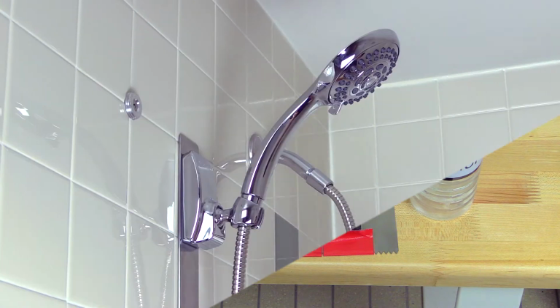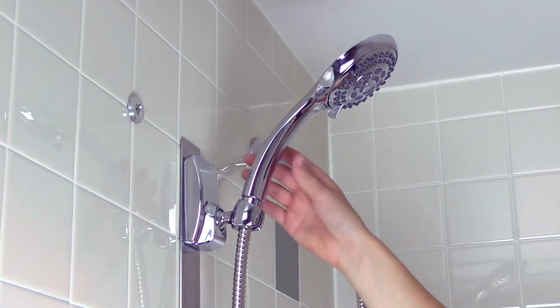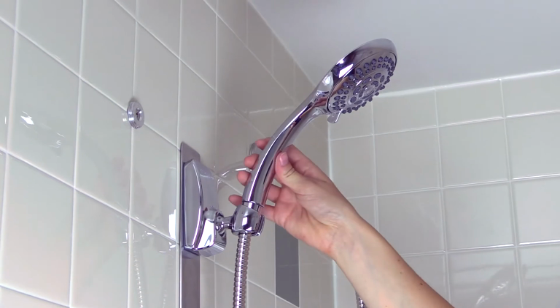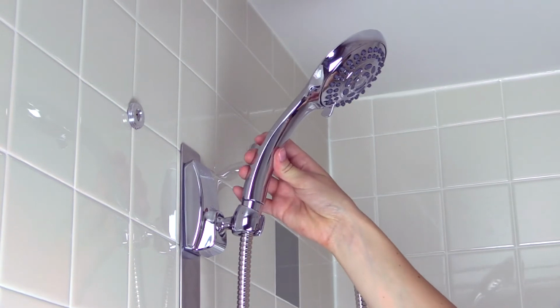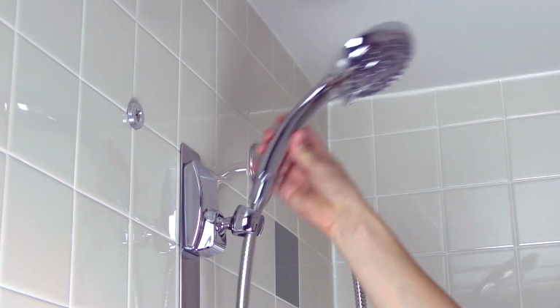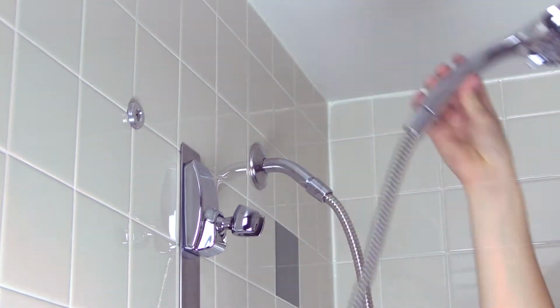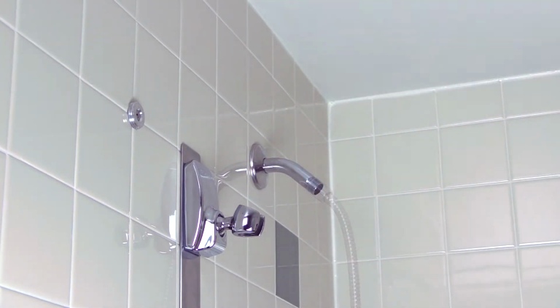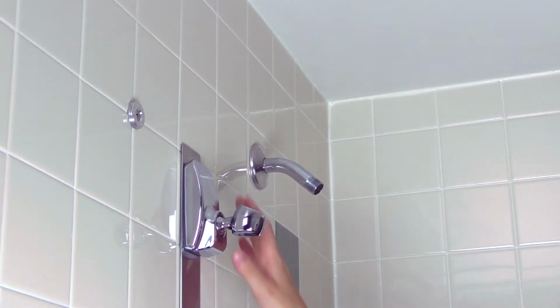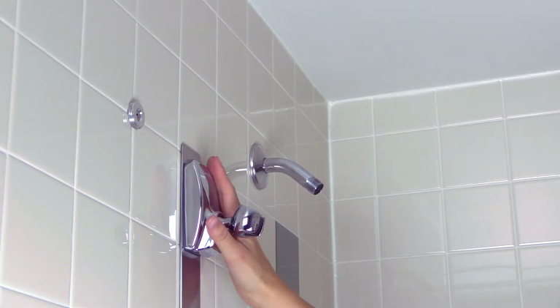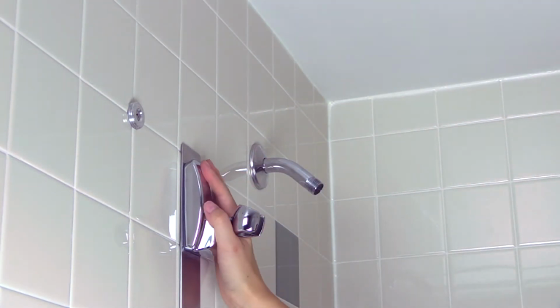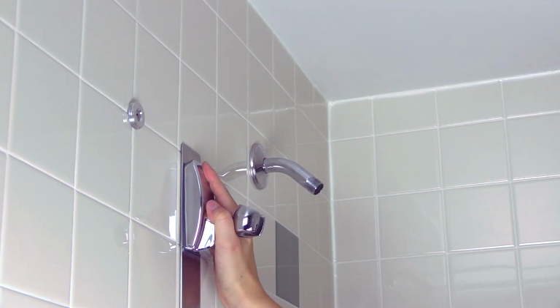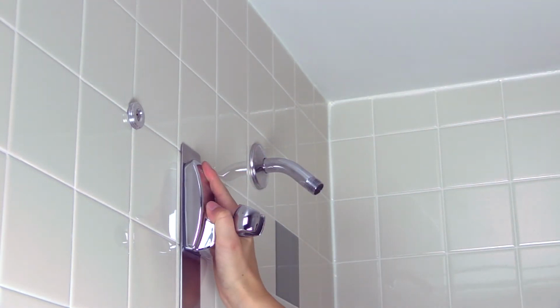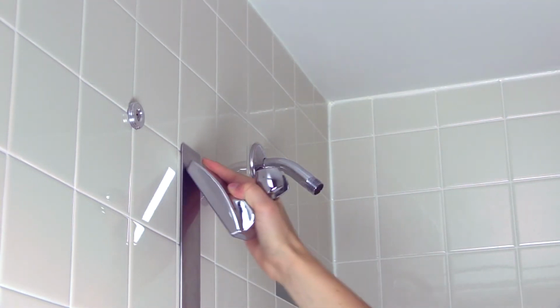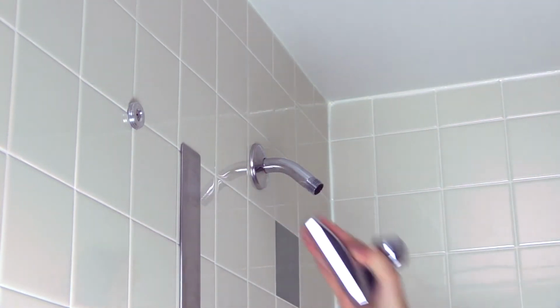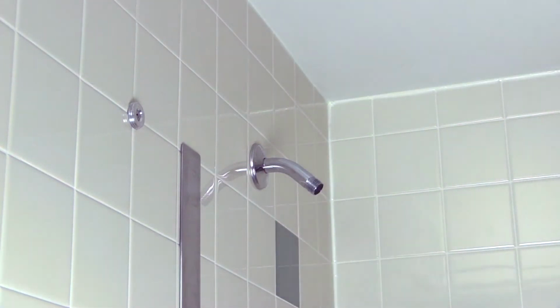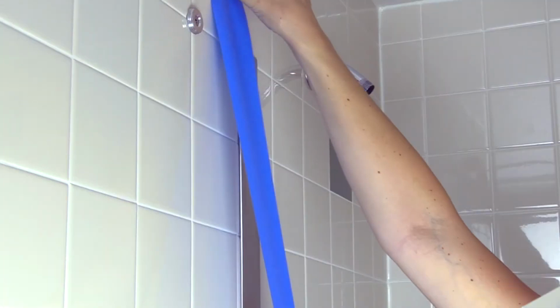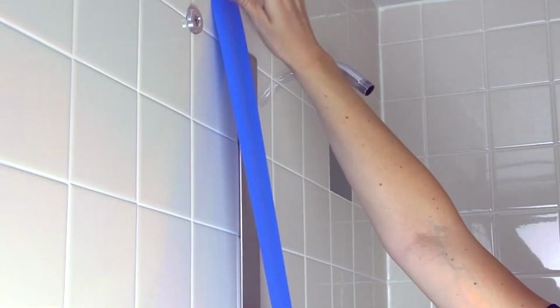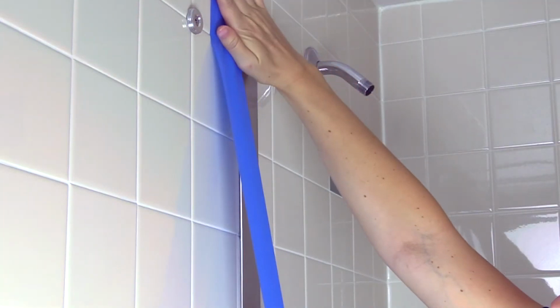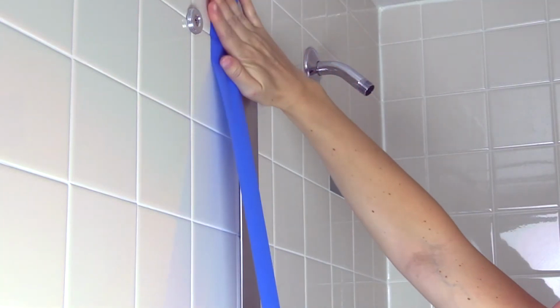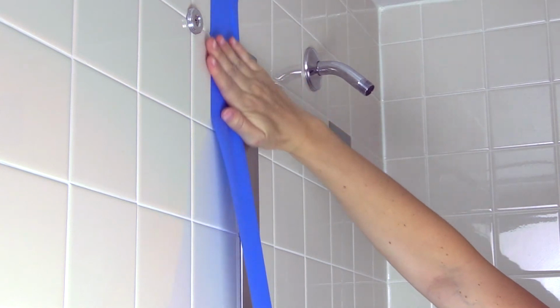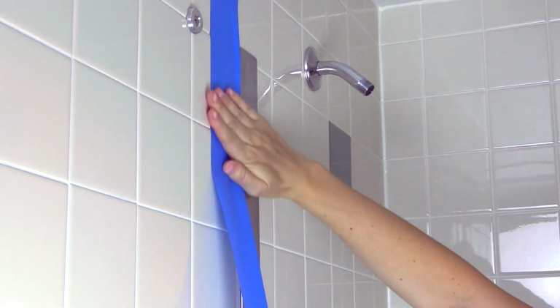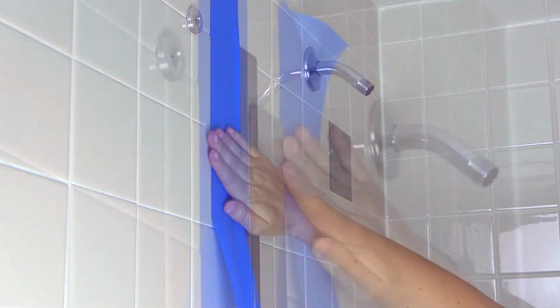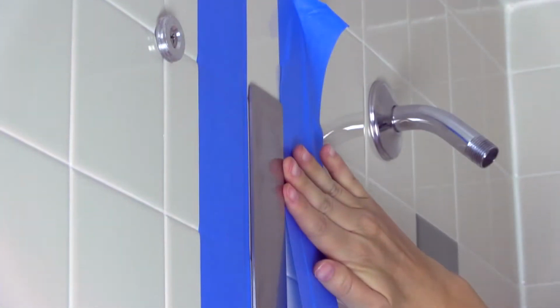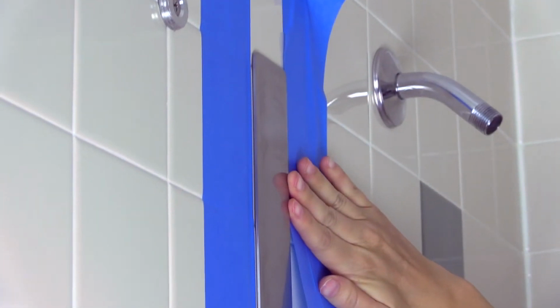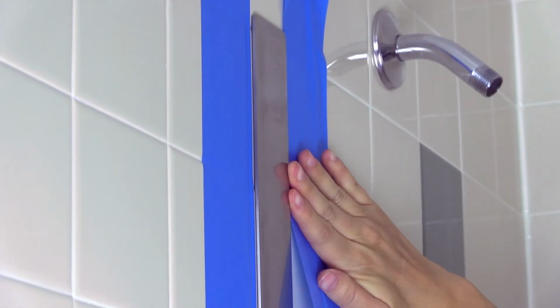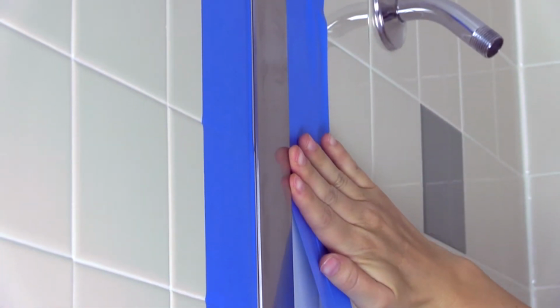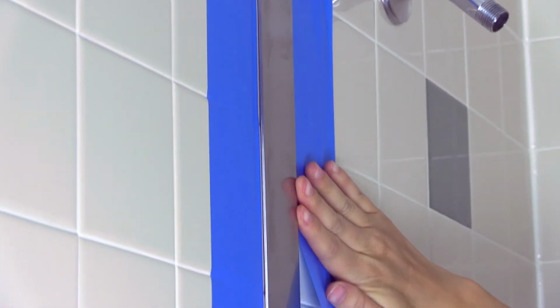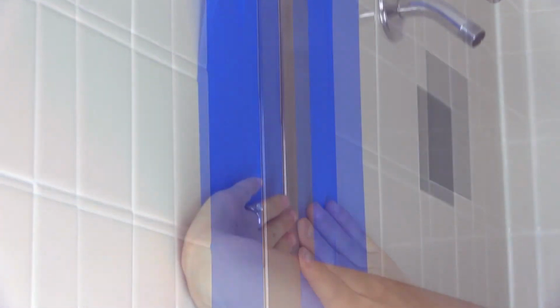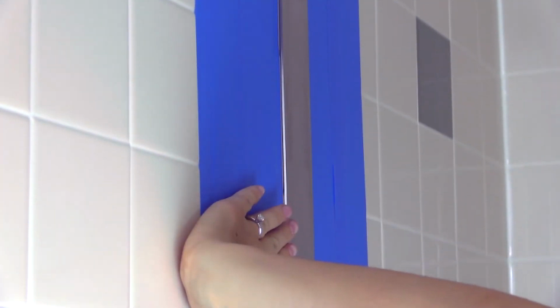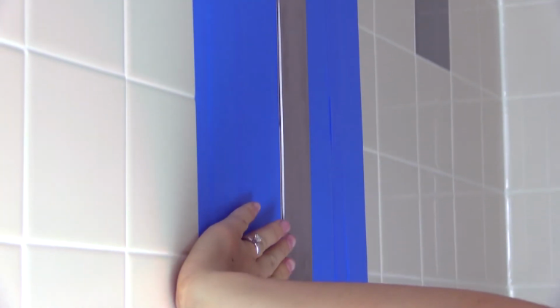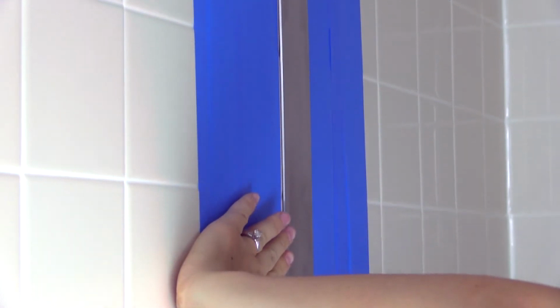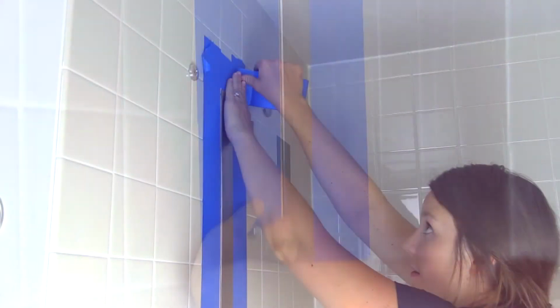First, you'll want to remove your showerhead and the magnetic bracket. Step 1: Apply tape to the area surrounding the slide strip to protect the tile surface from scratching.